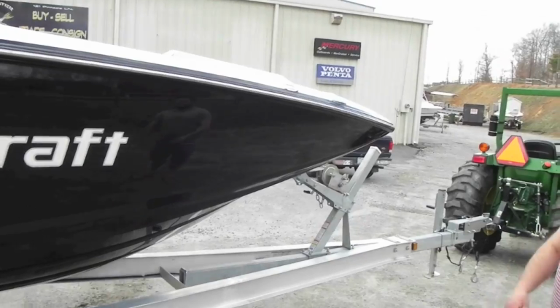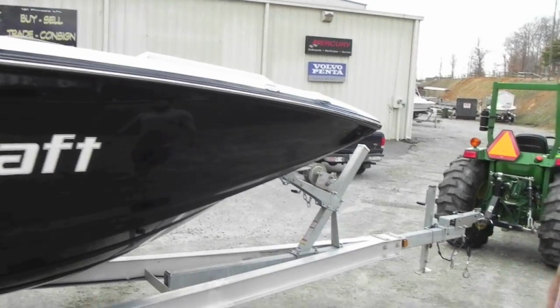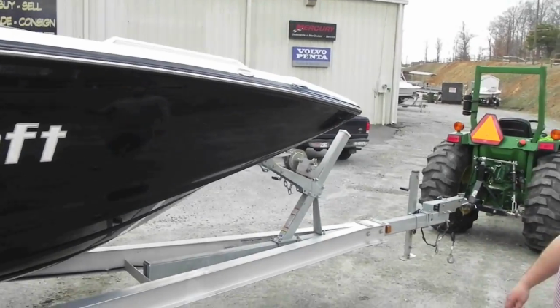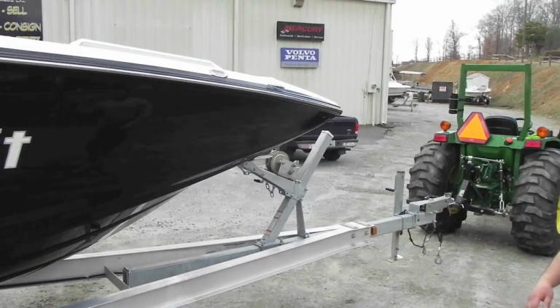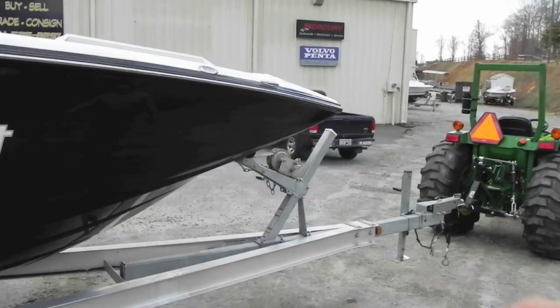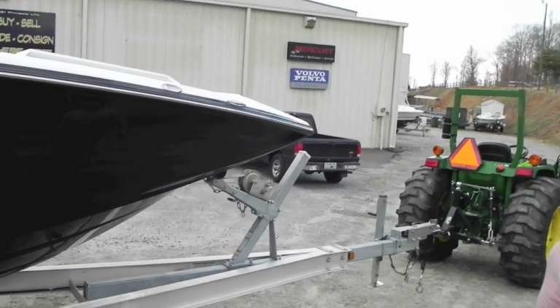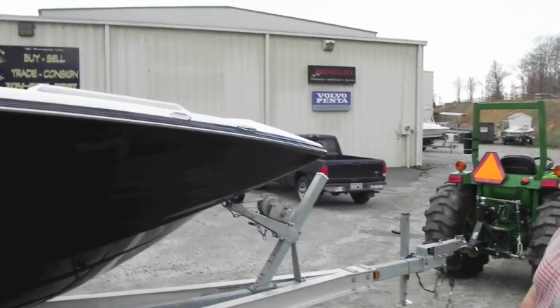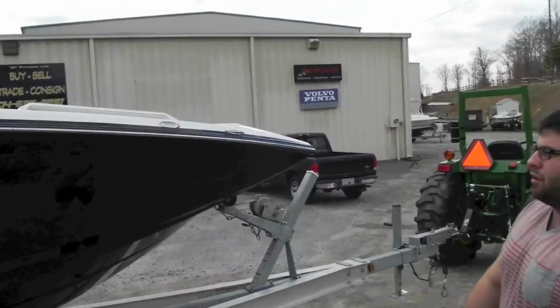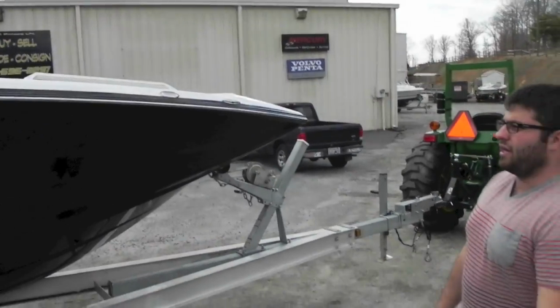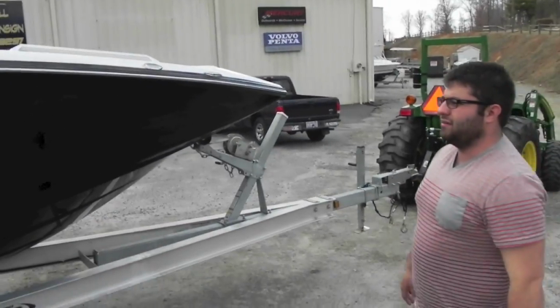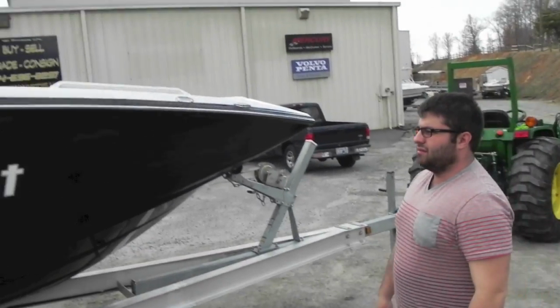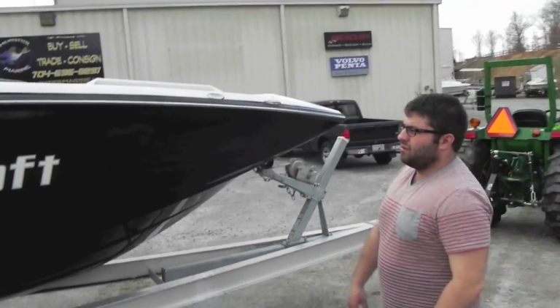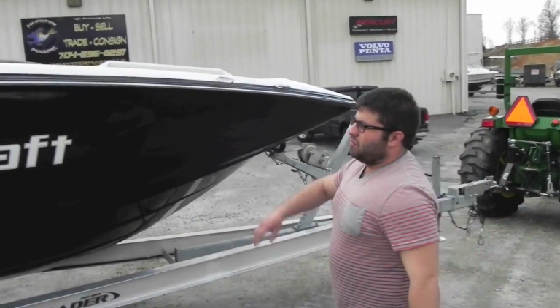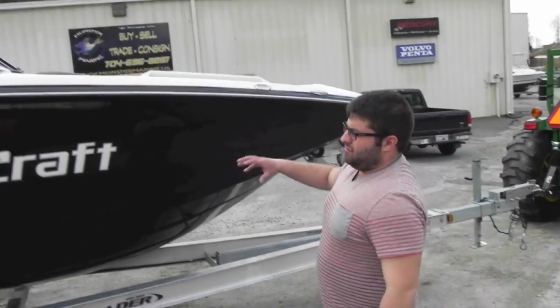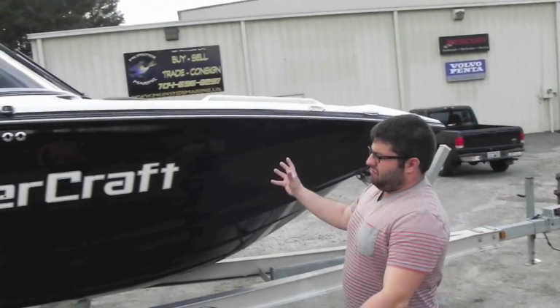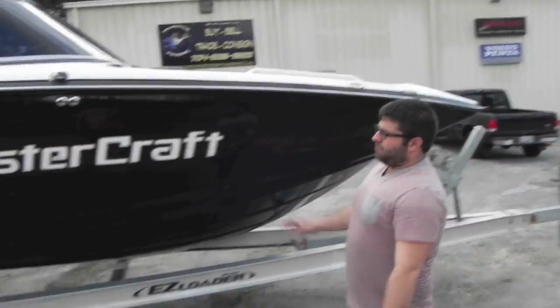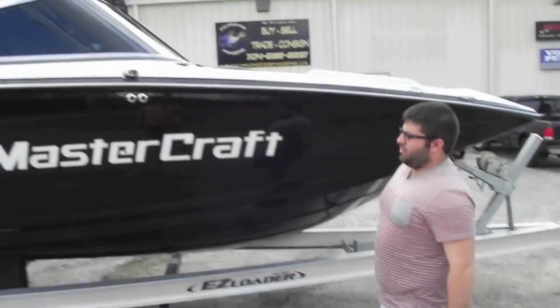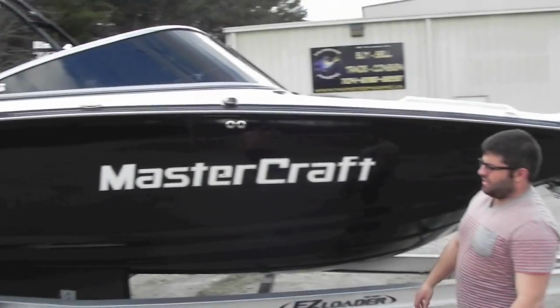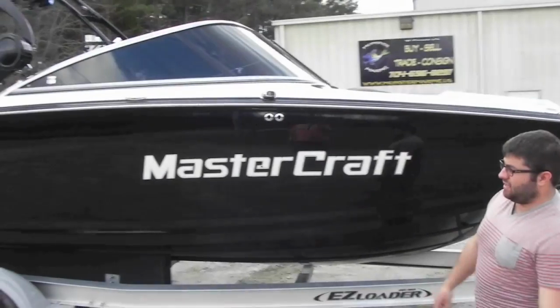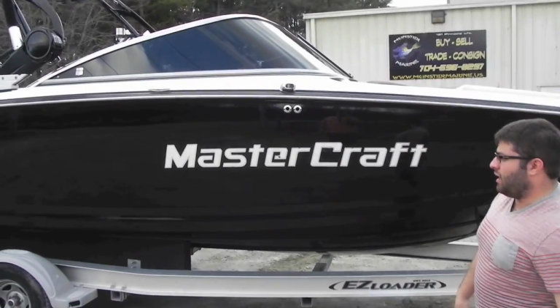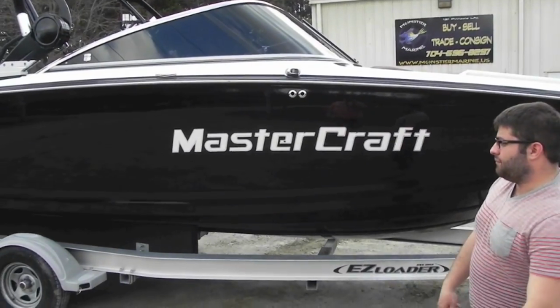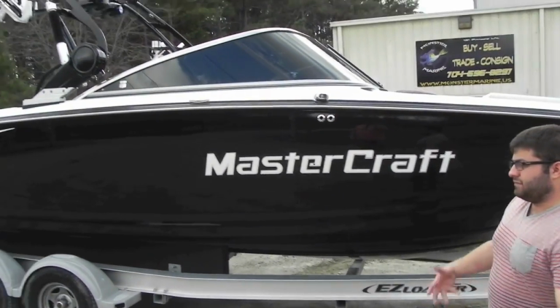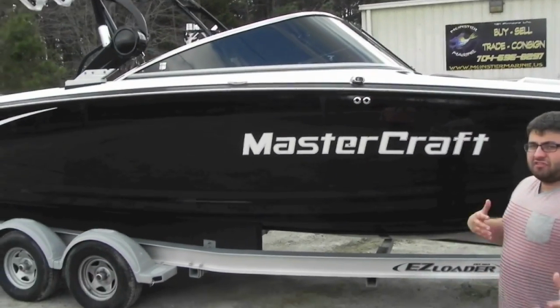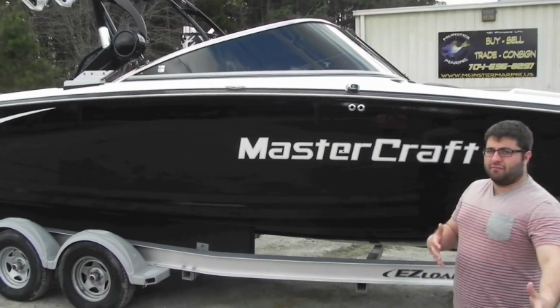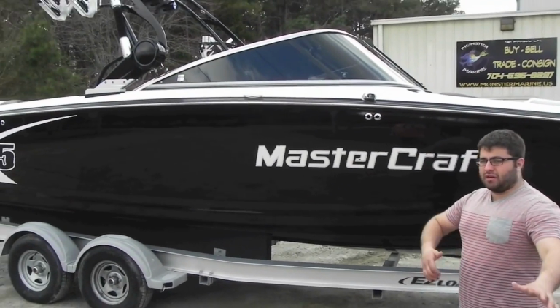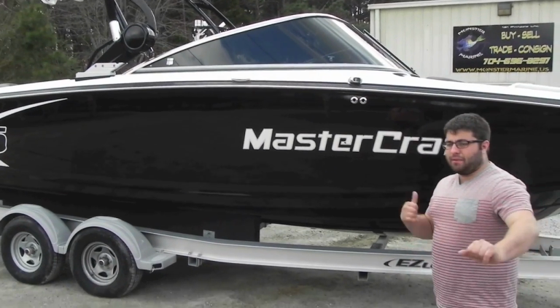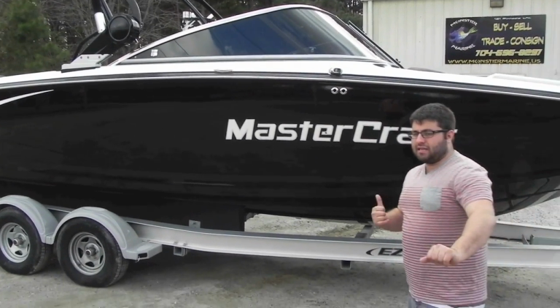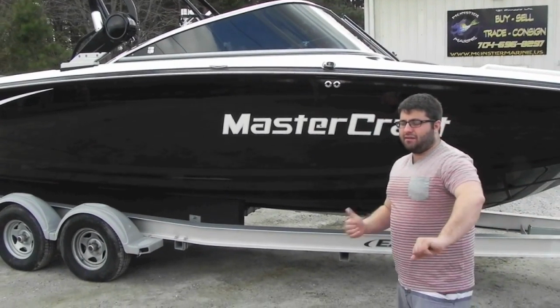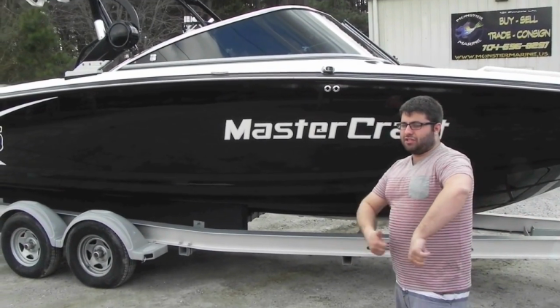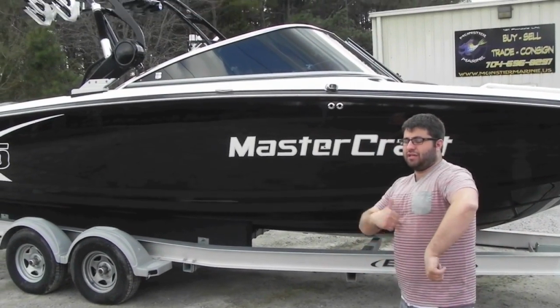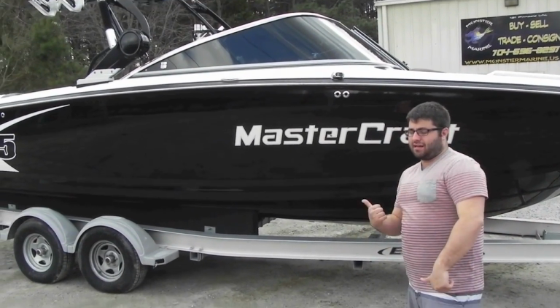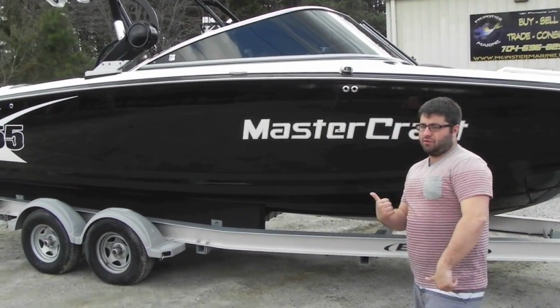This is a one-owner boat, as I said, new boat trade. We're going to hop inside and show you the inside of the boat.